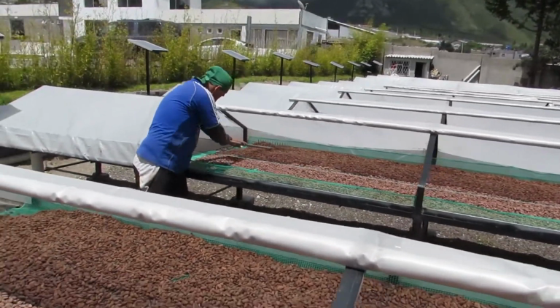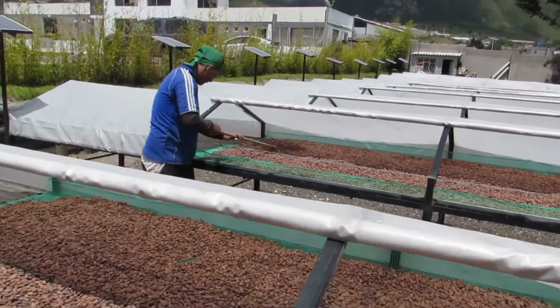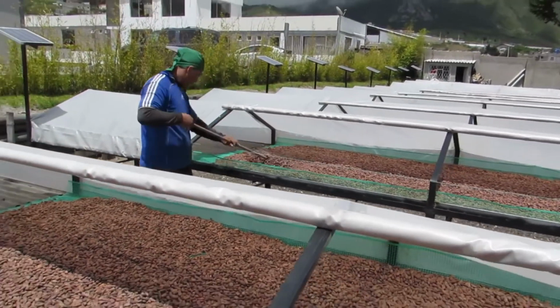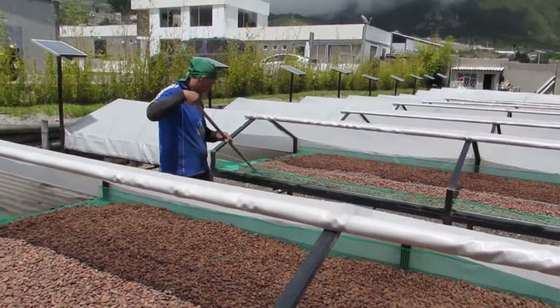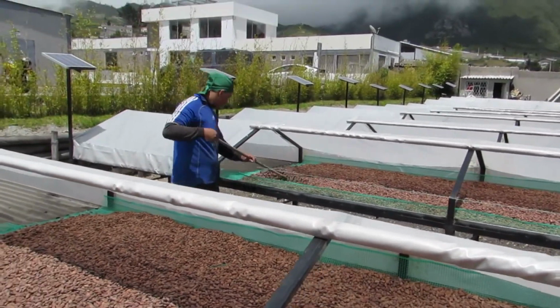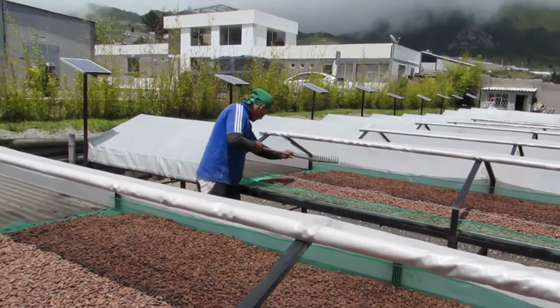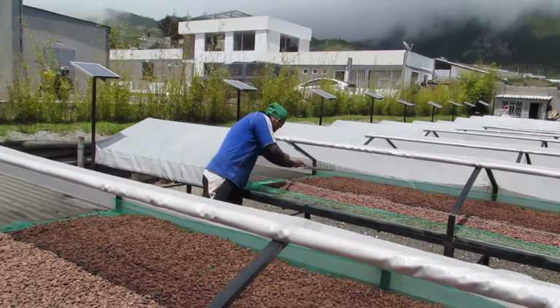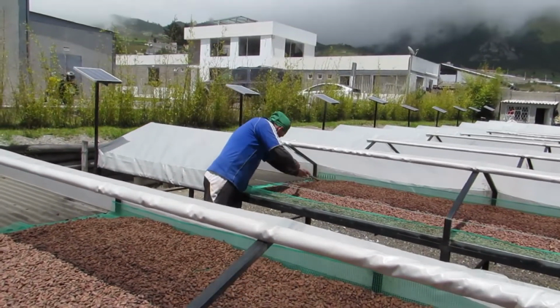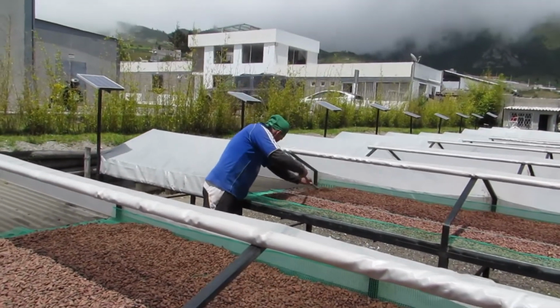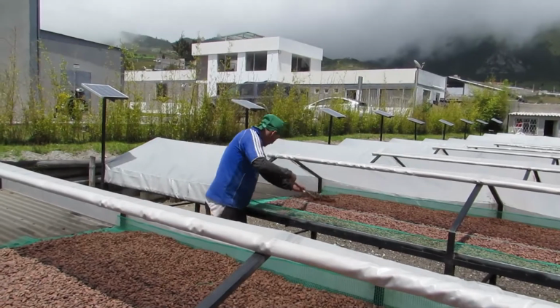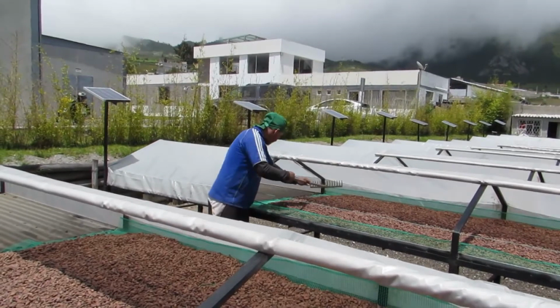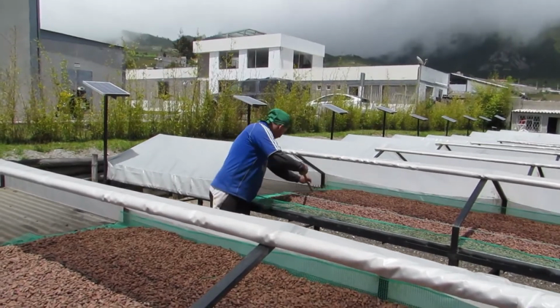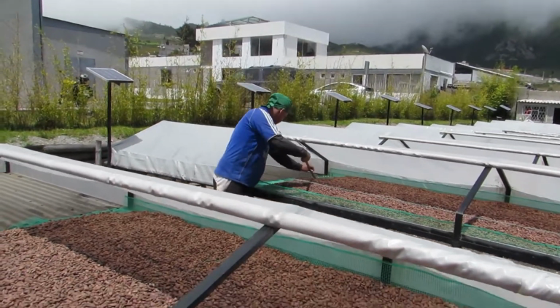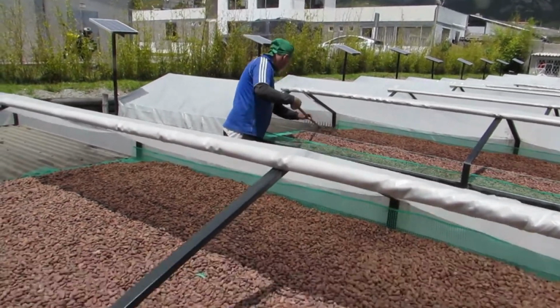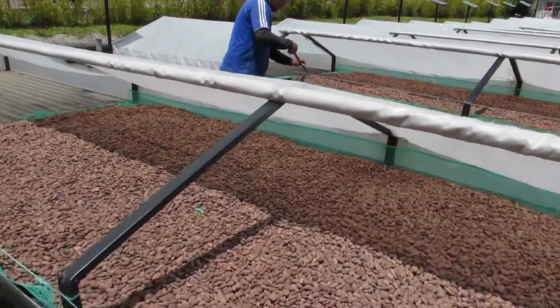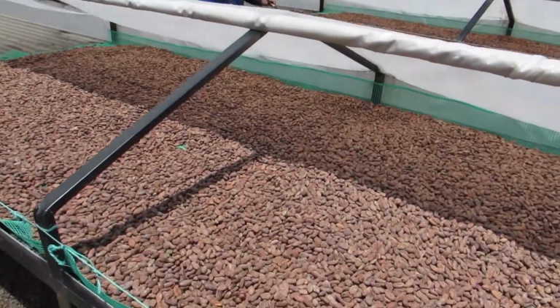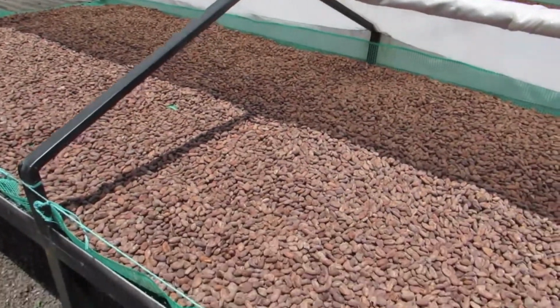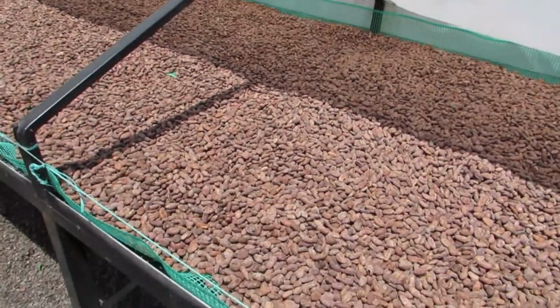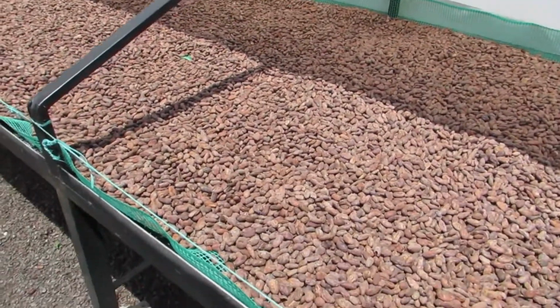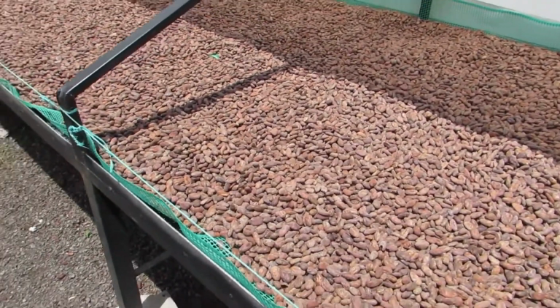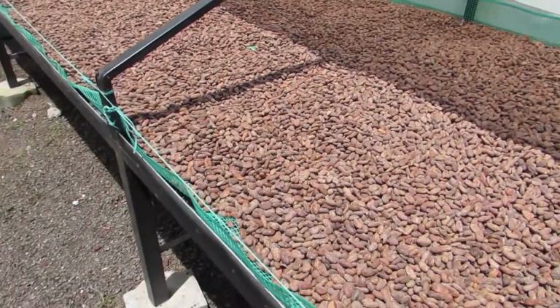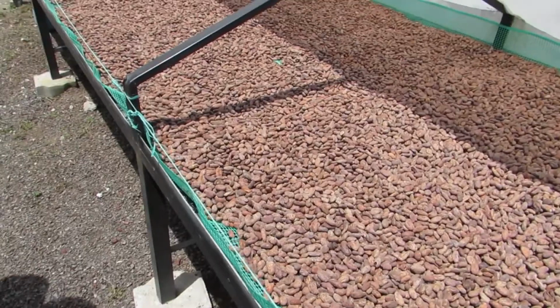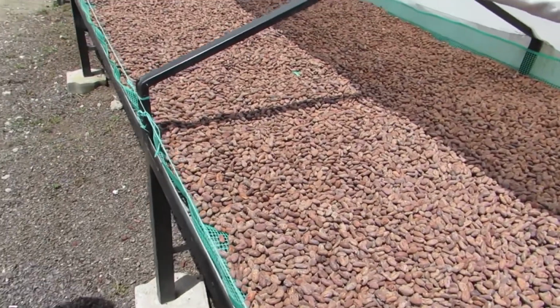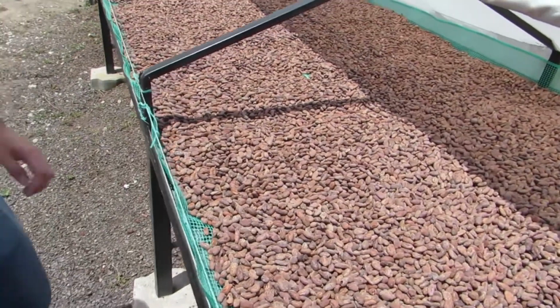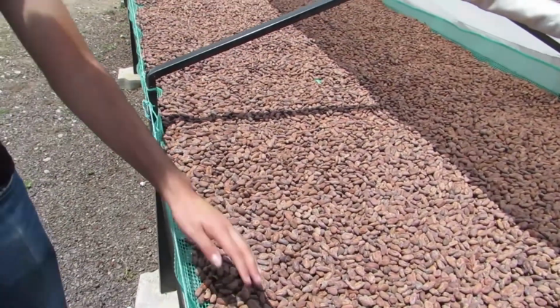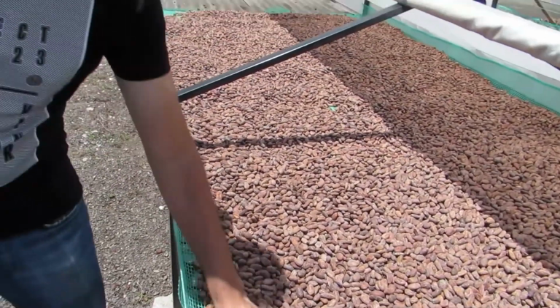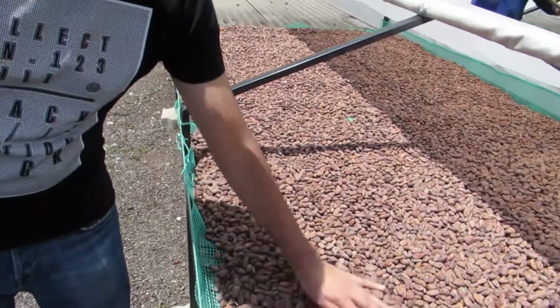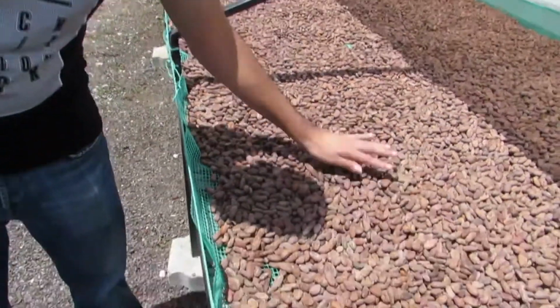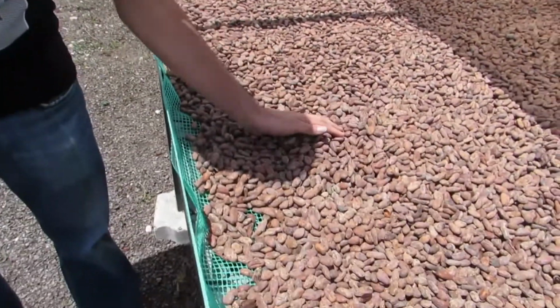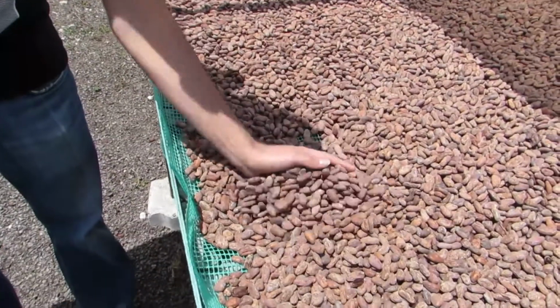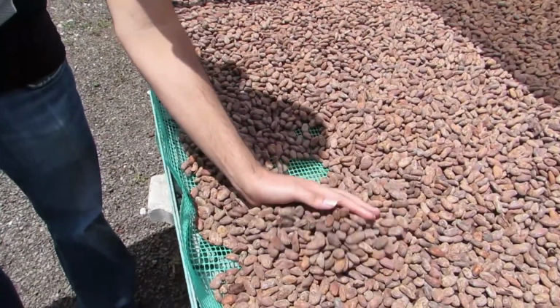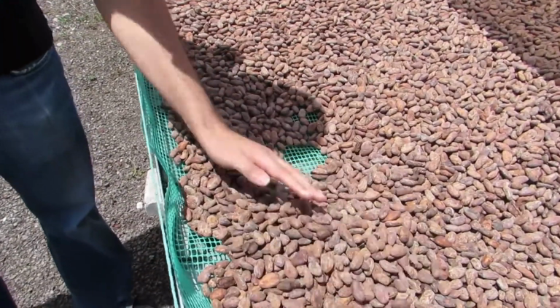The beans are sun-dried off the ground in tents which are open on each end, allowing a continual airflow over the beans. The base of the drying bed is a screen which also allows for air circulation.